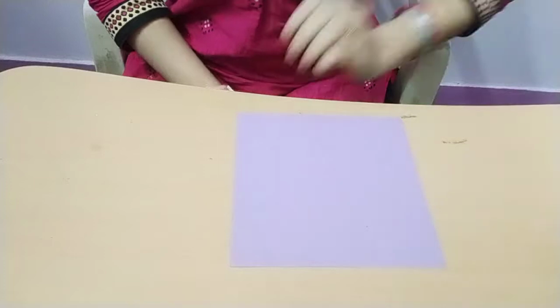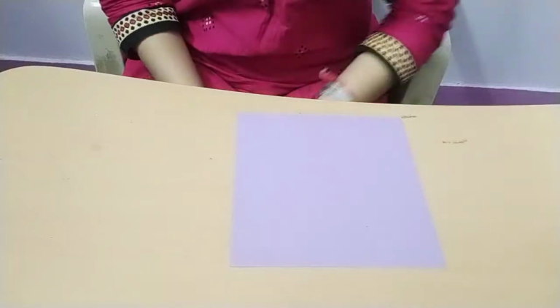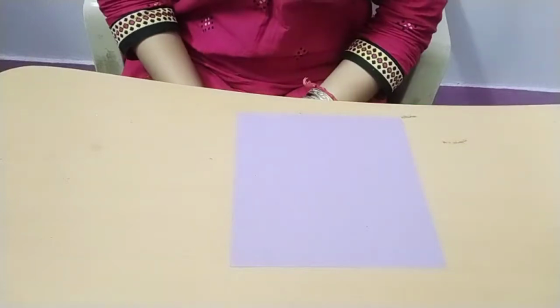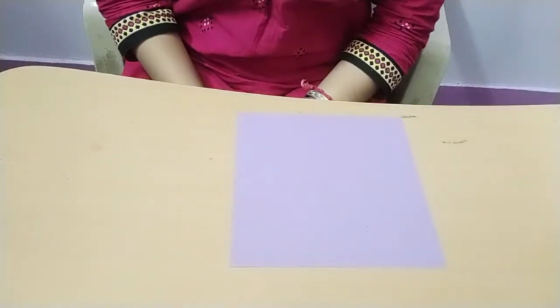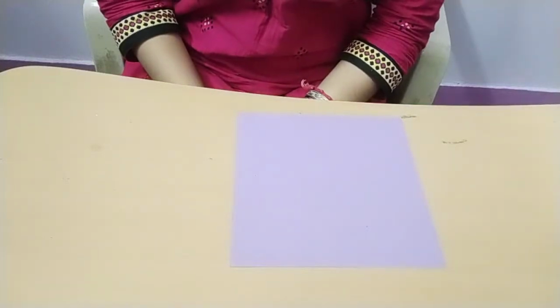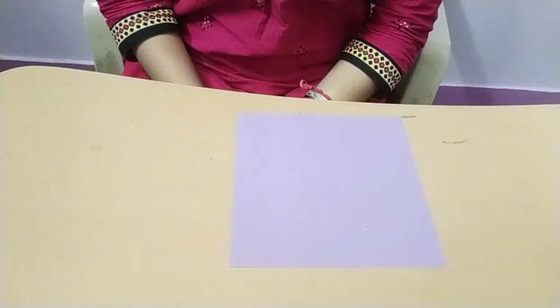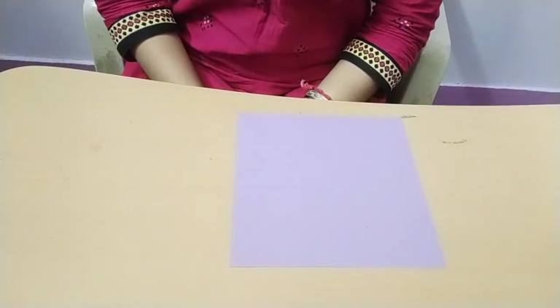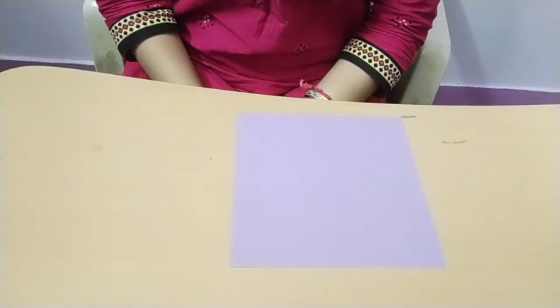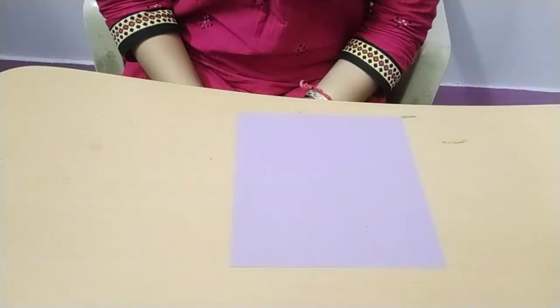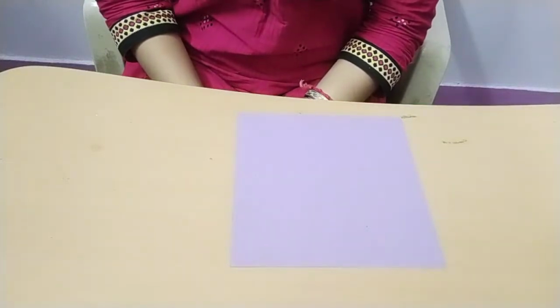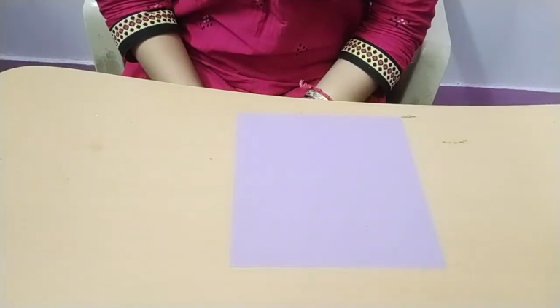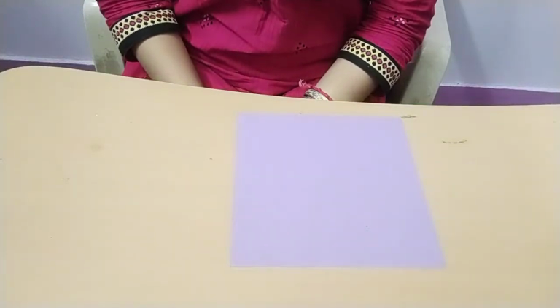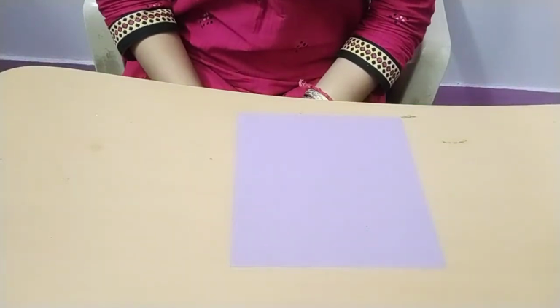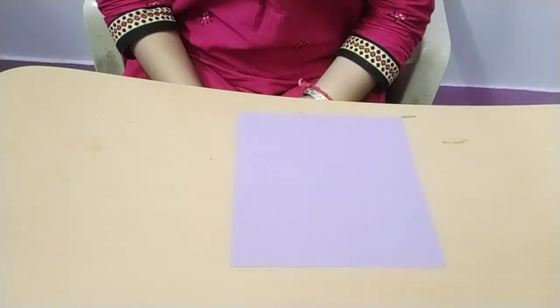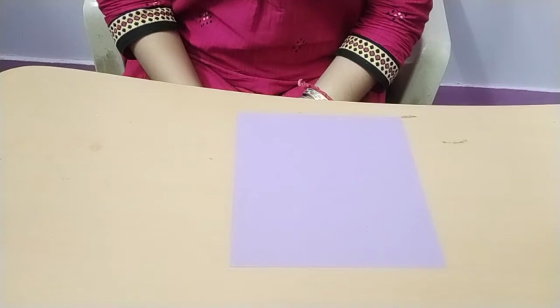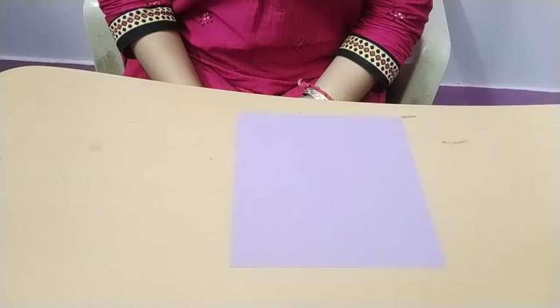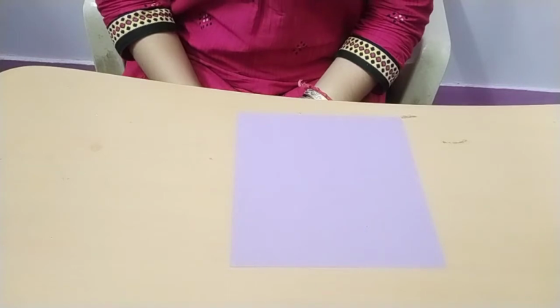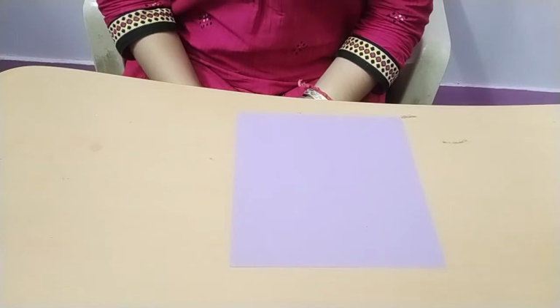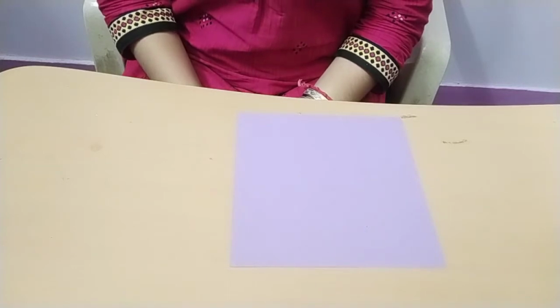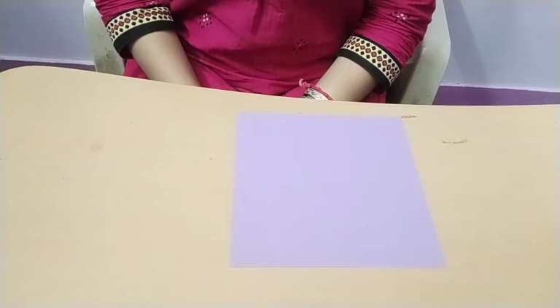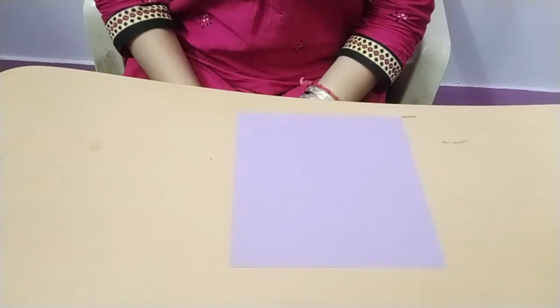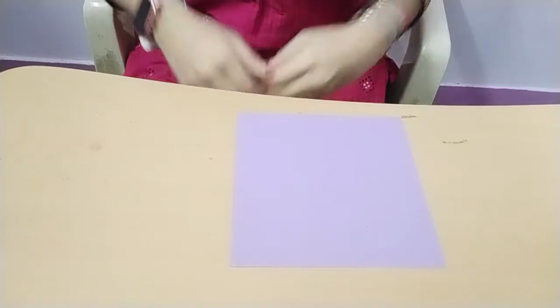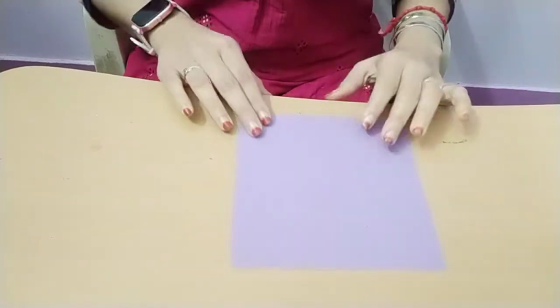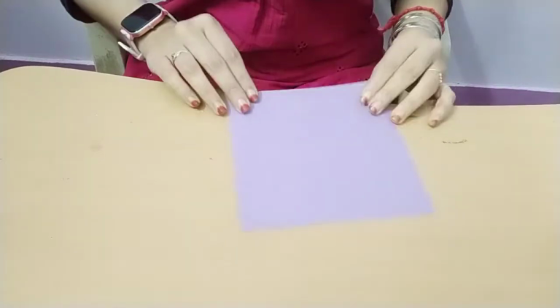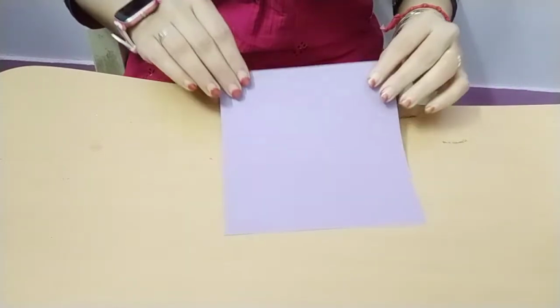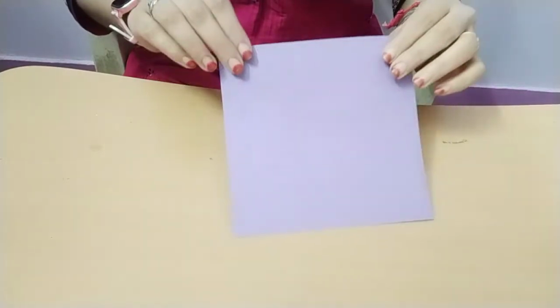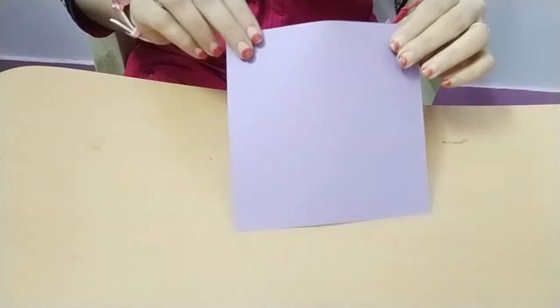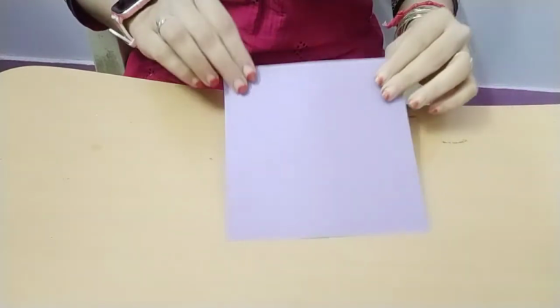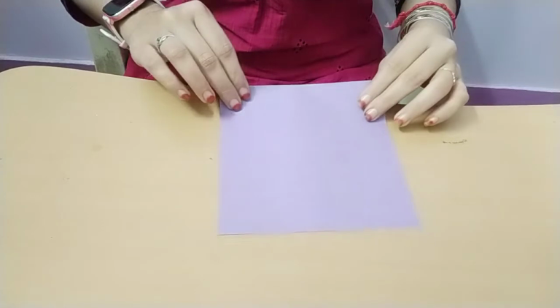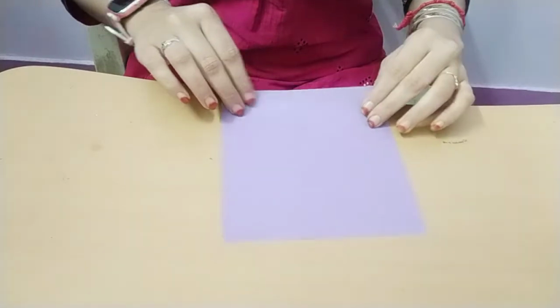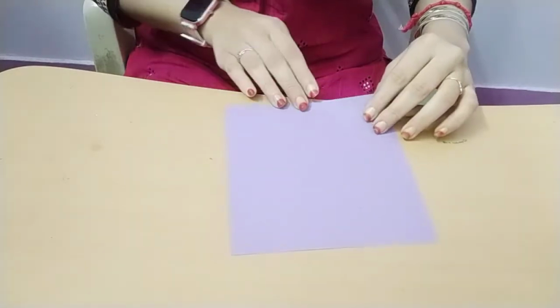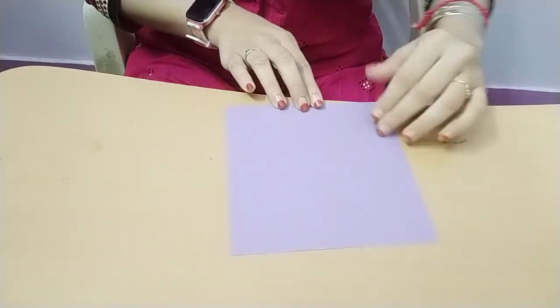Hi friends, welcome to my channel Rakshu's Craft Ideas for Kids. Today we are going to make an origami boat. Materials required: origami sheet. Let's start together.